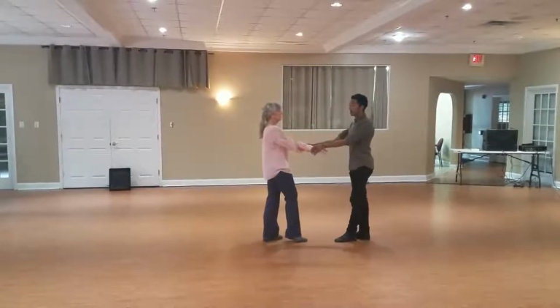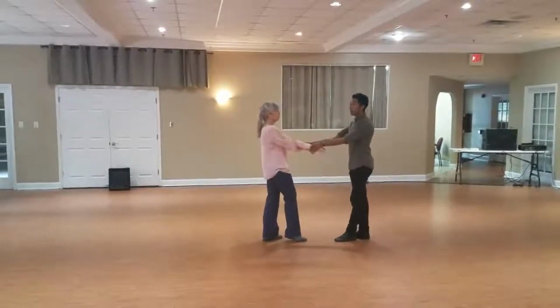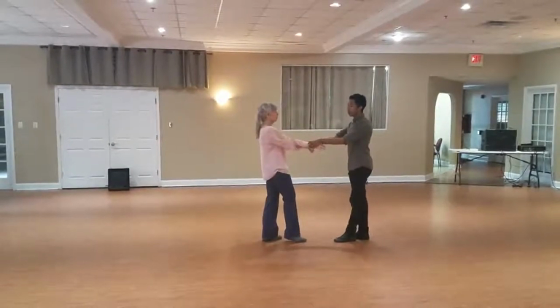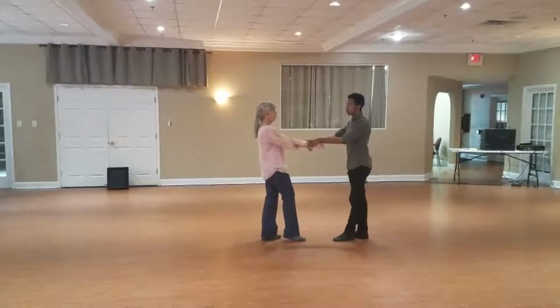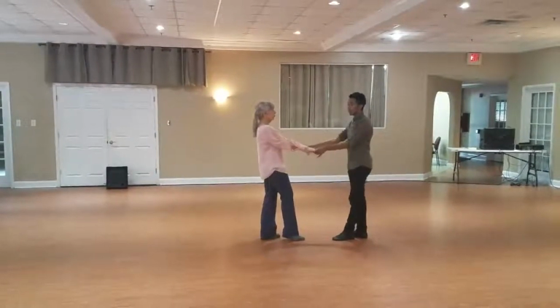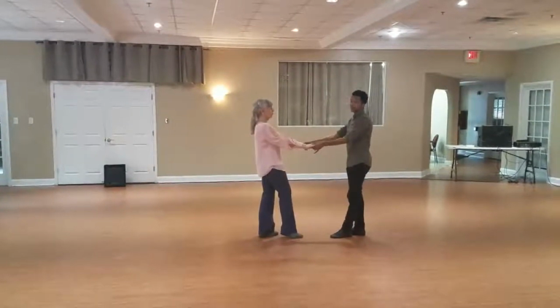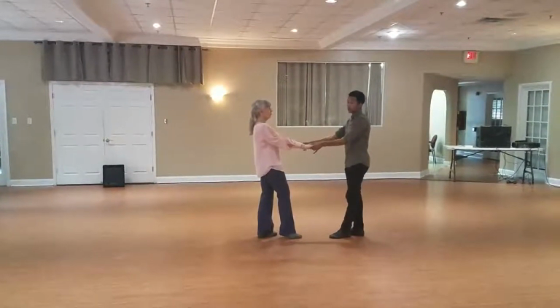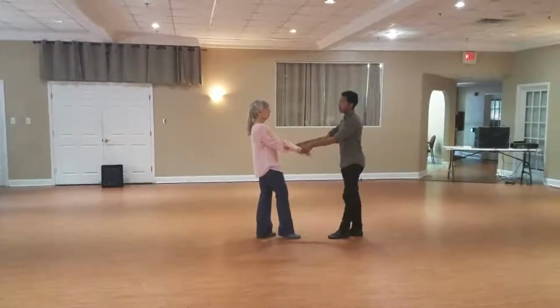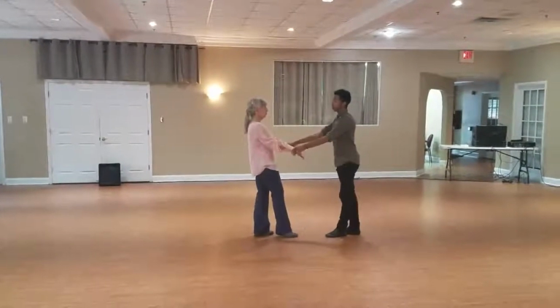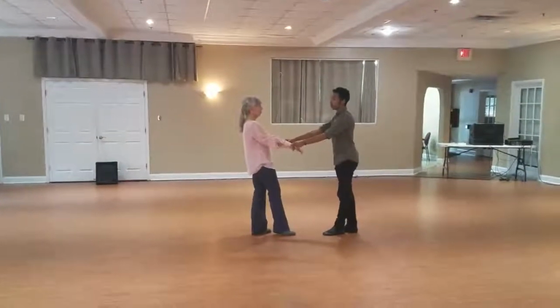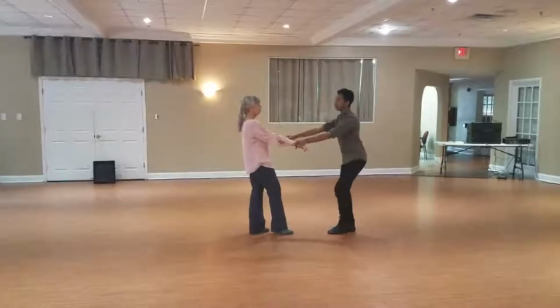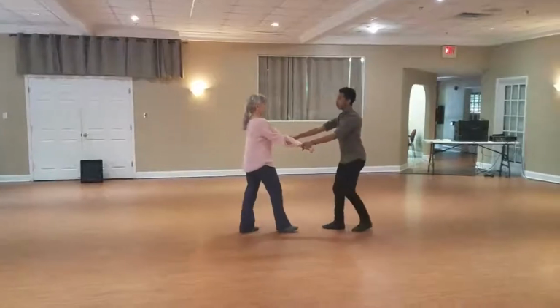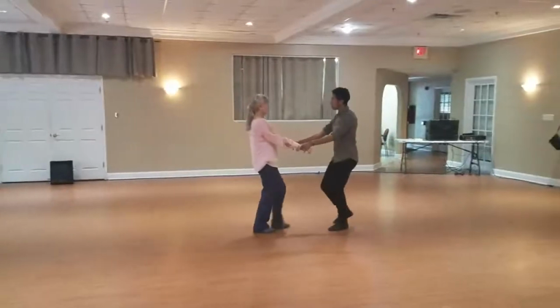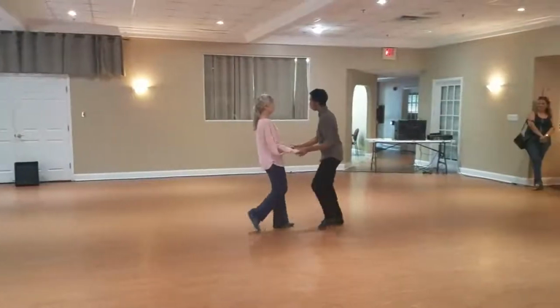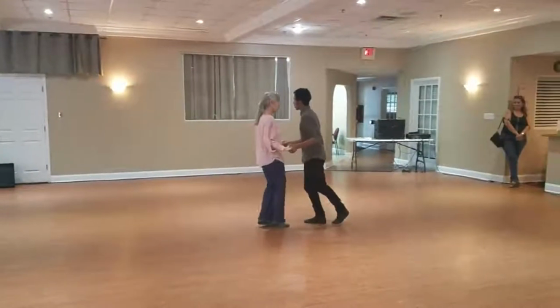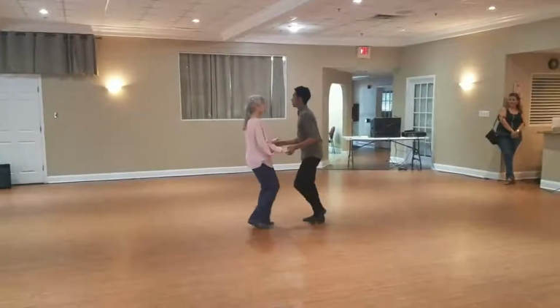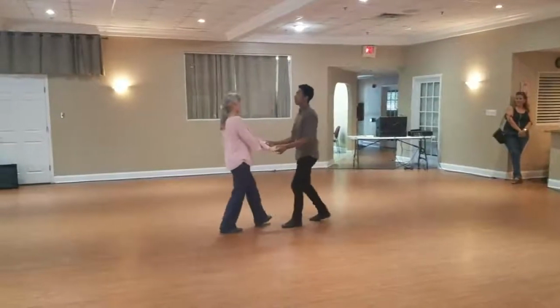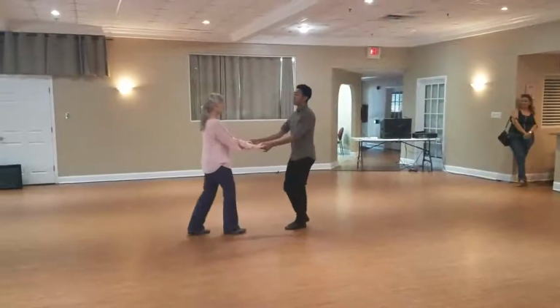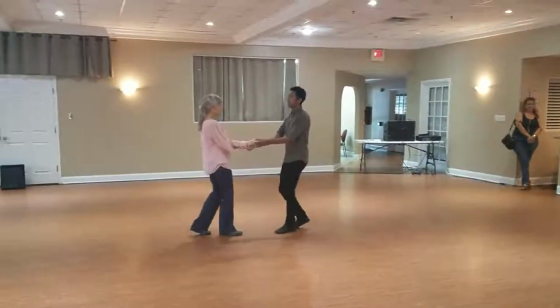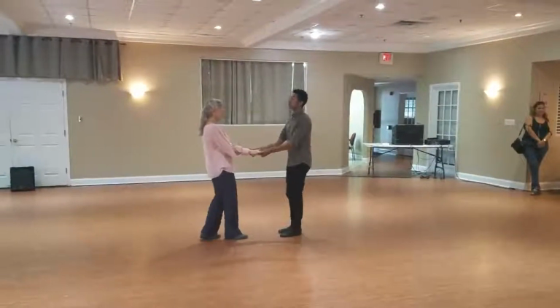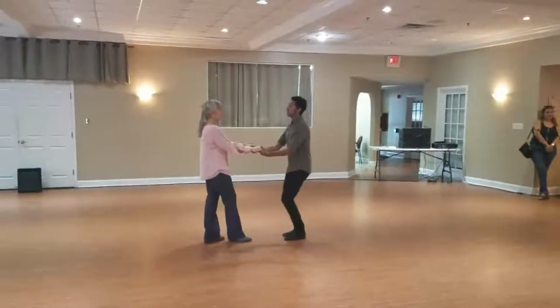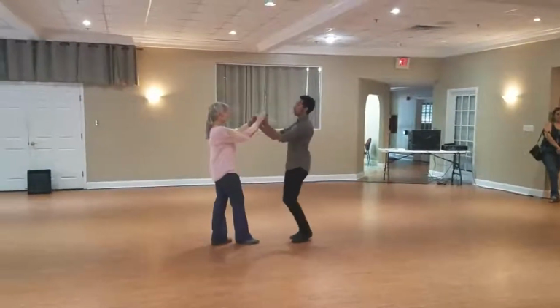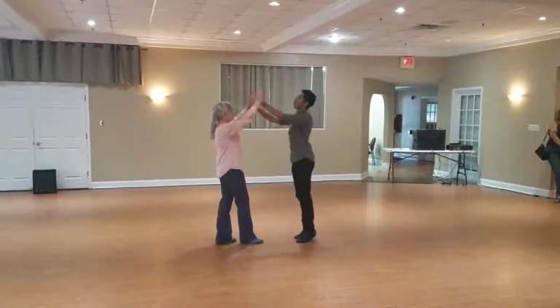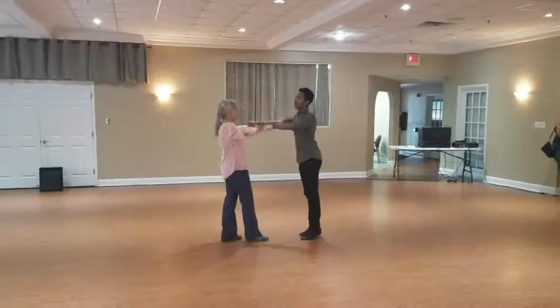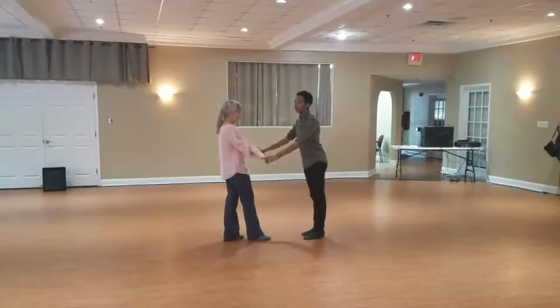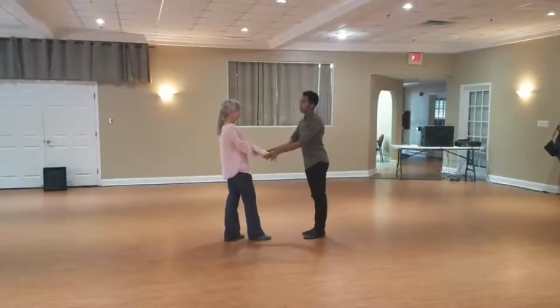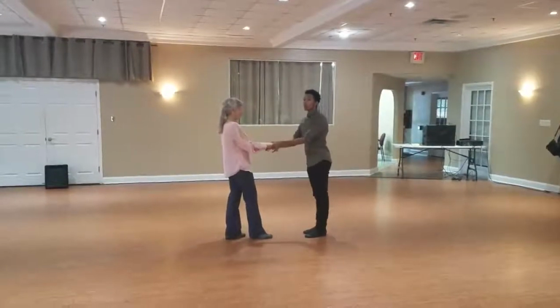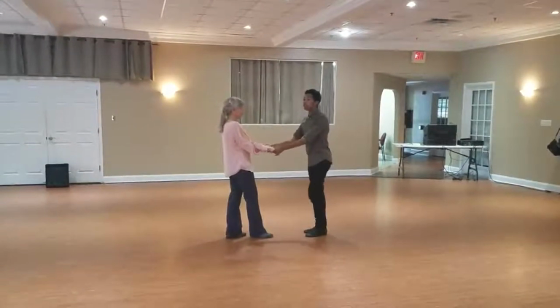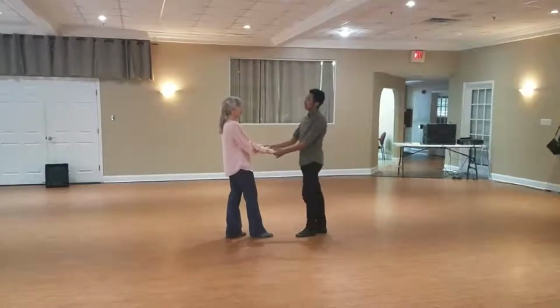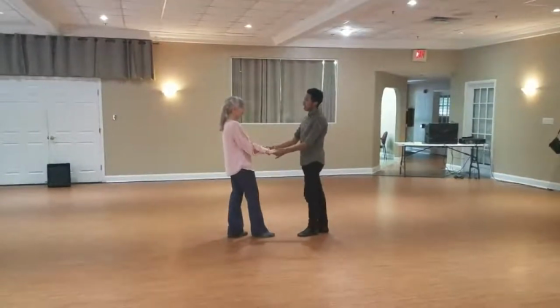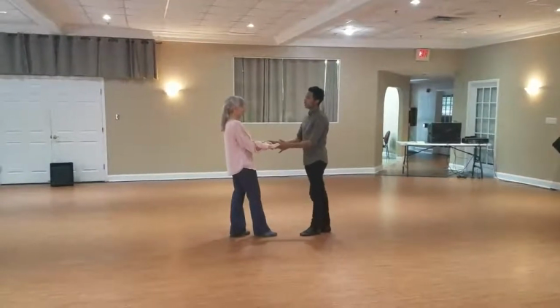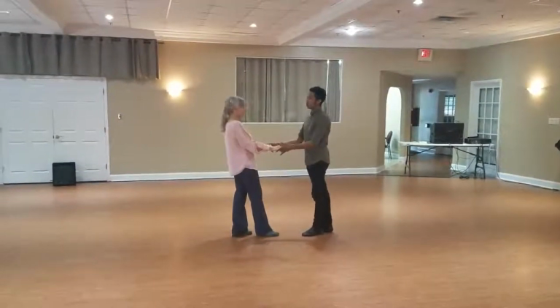Back to the connection — wrists or hands, either or — leading her forward for one, two, three, and four. Remember, you can't lead her forward until you finish this pattern. So it takes two more counts; take the time, don't just move.